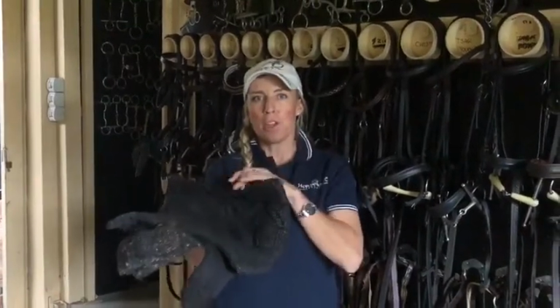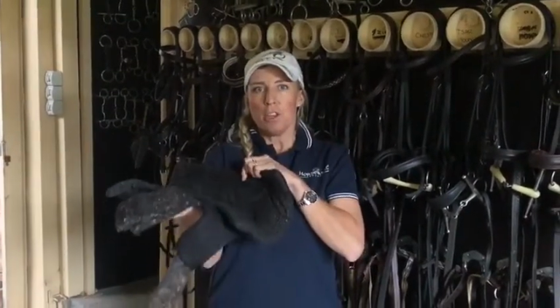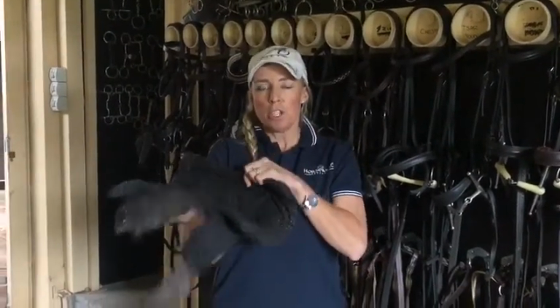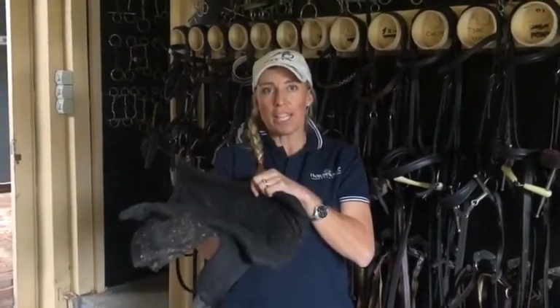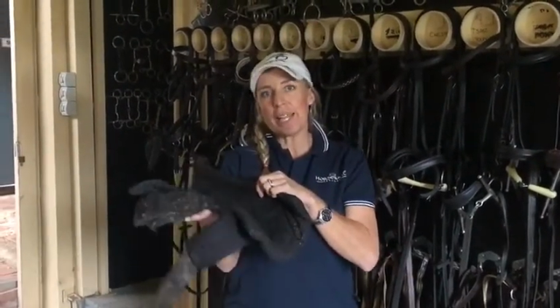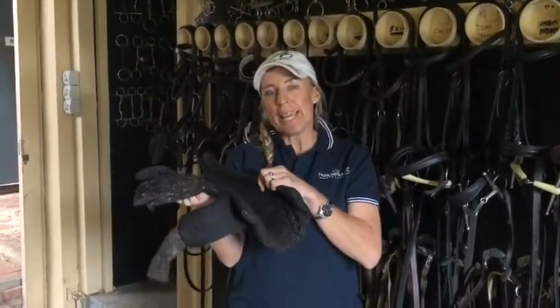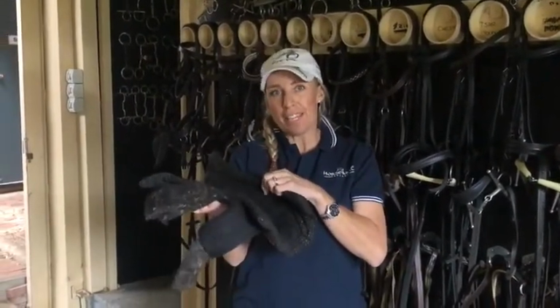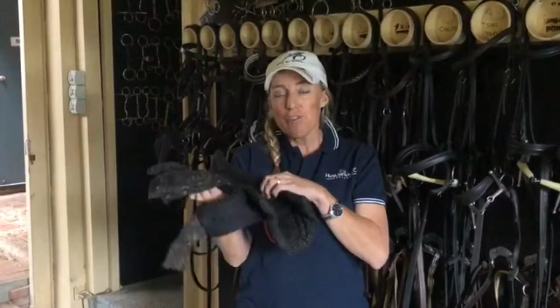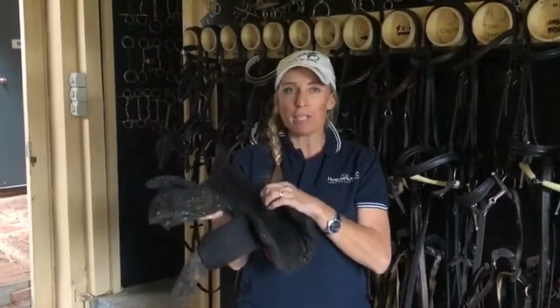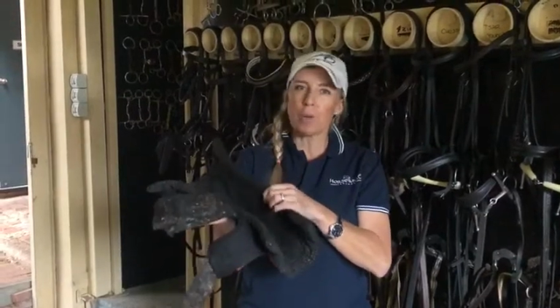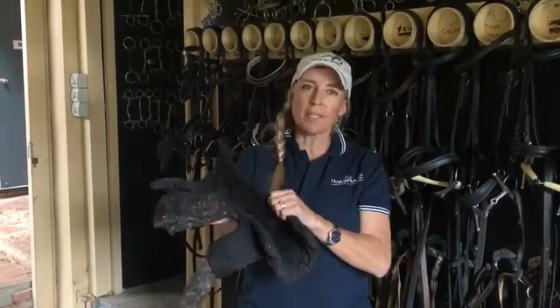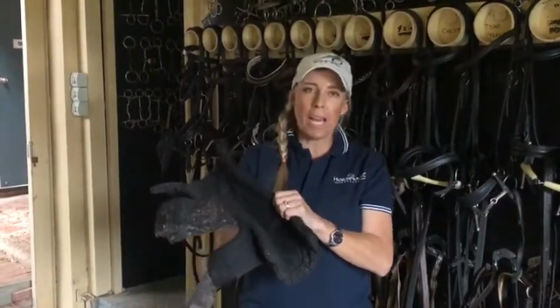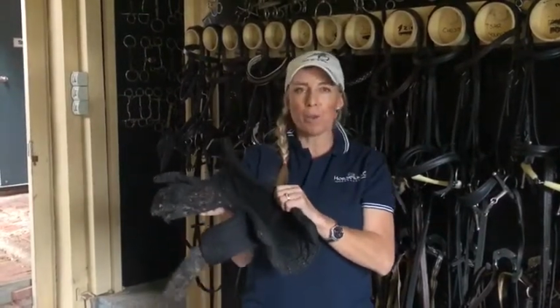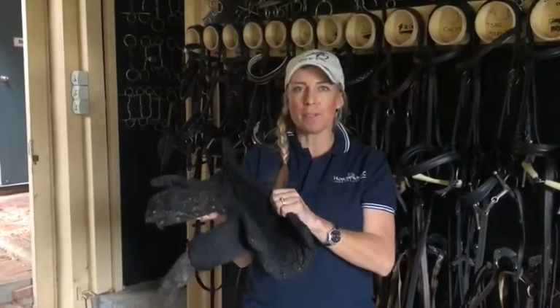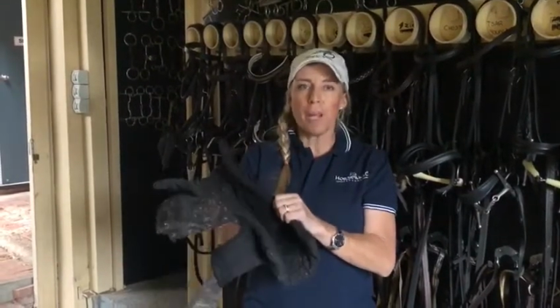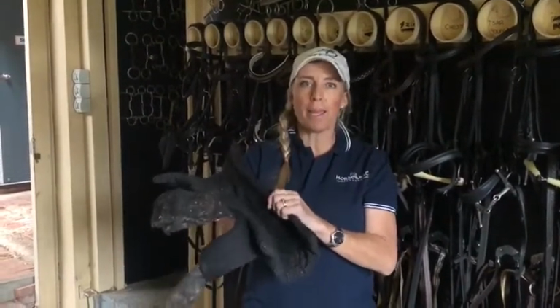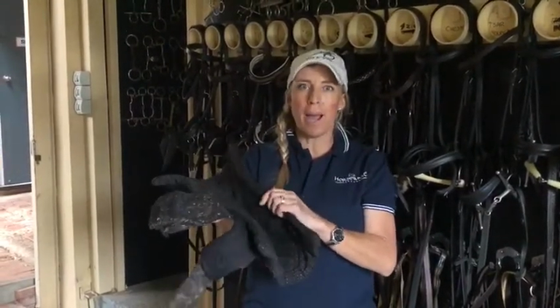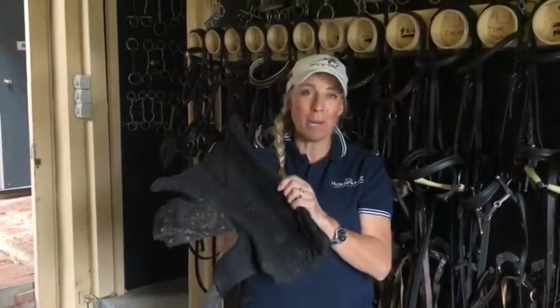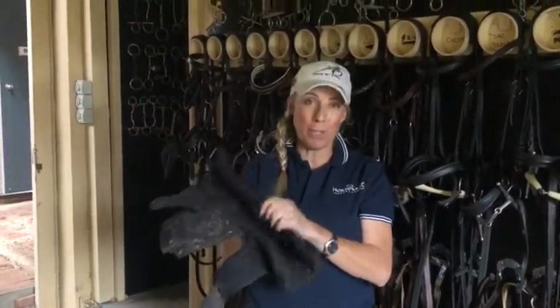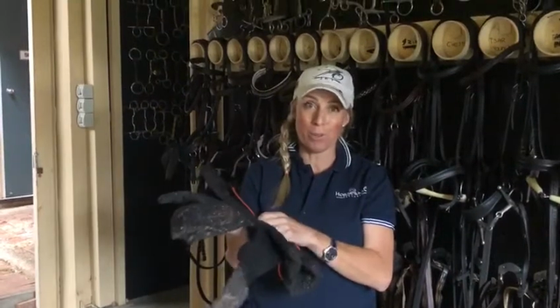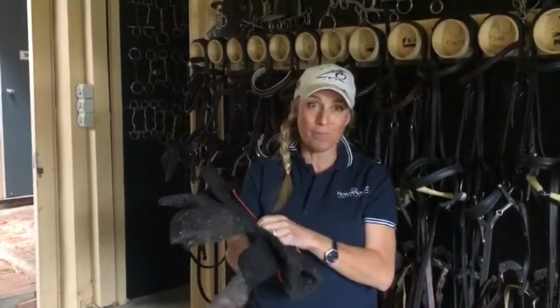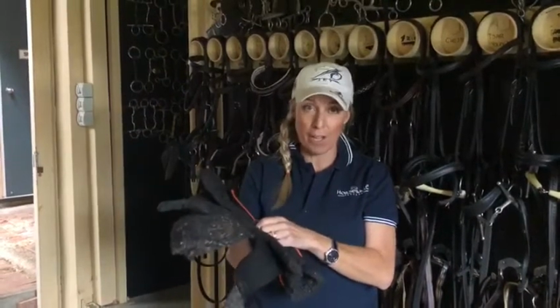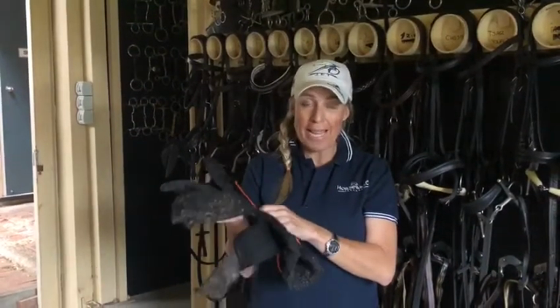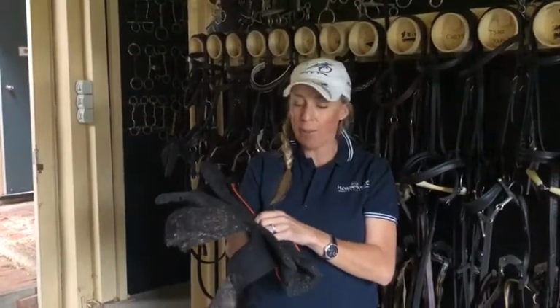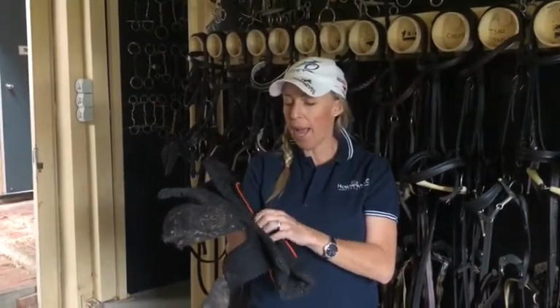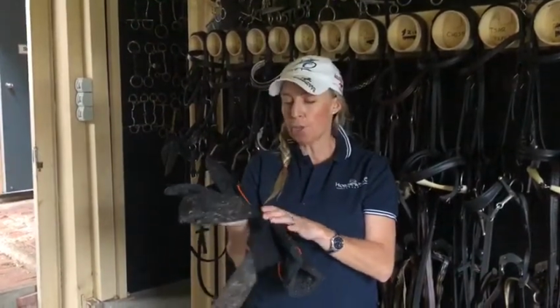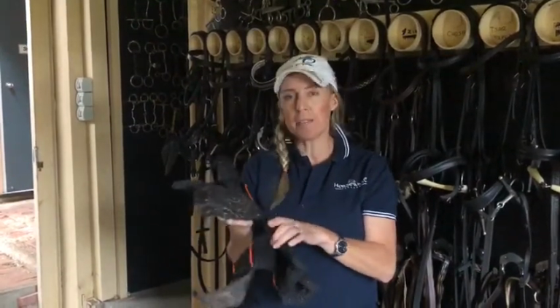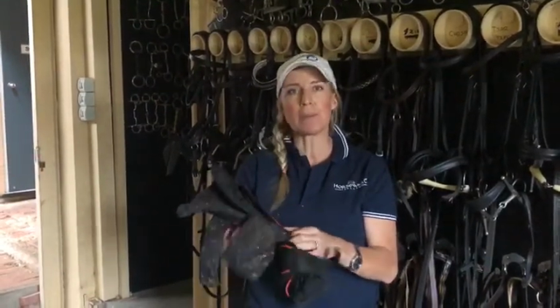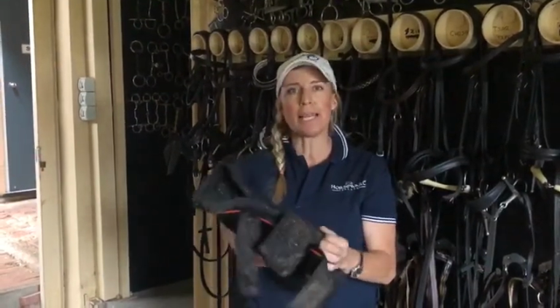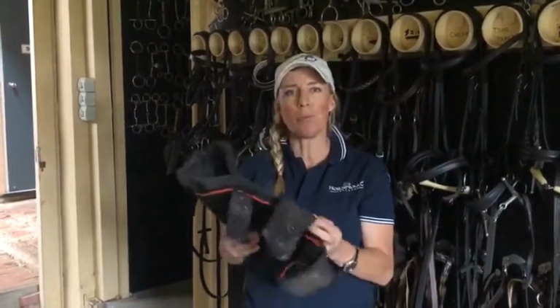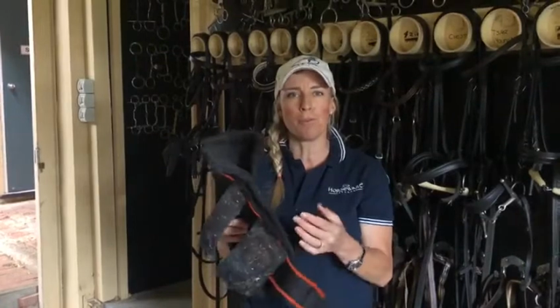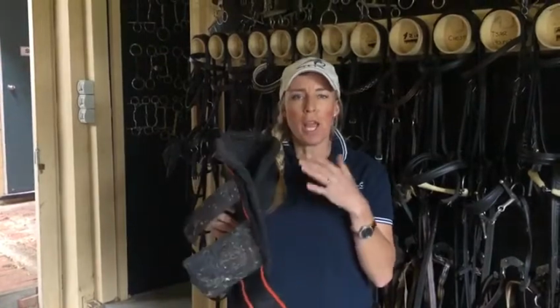So they're really good after galloping, really good after jumping. I pretty much put these on the horses every night anyway.